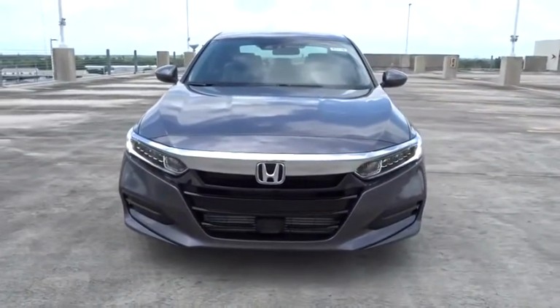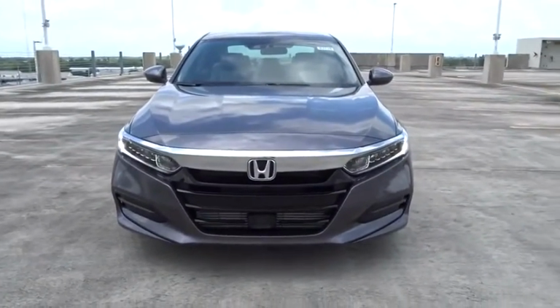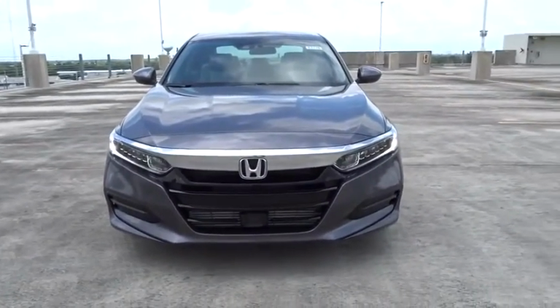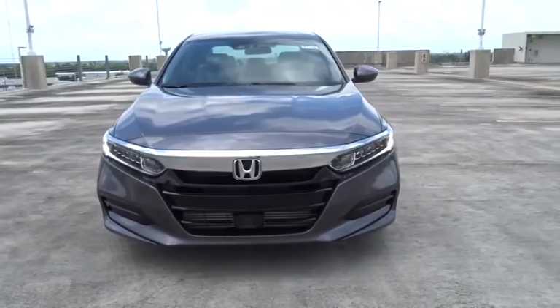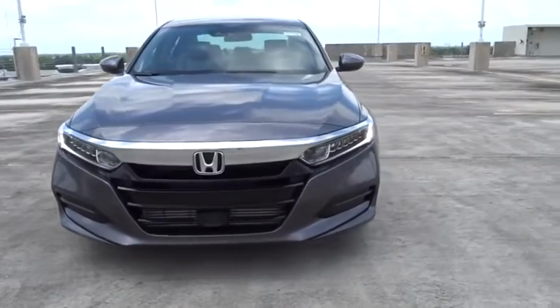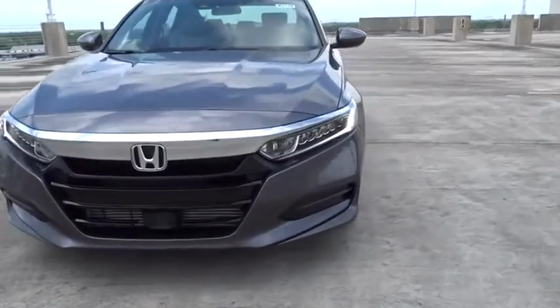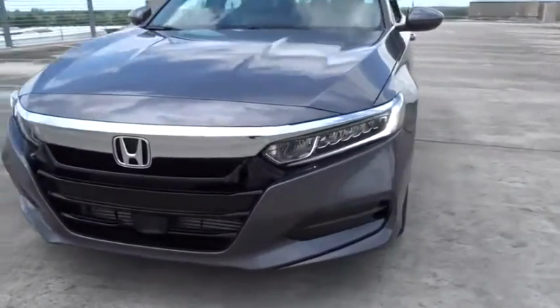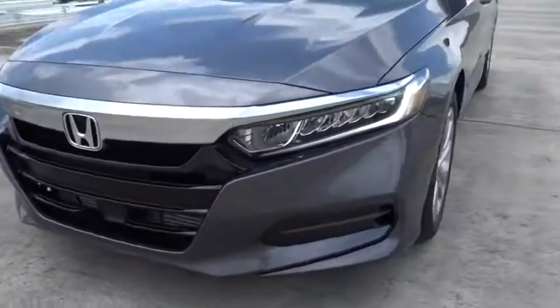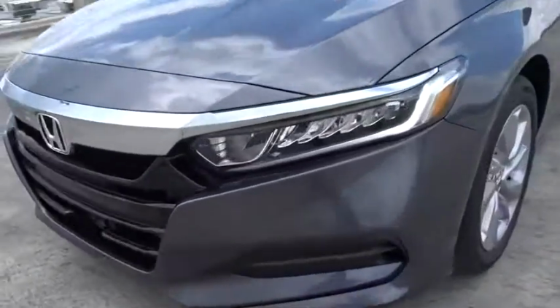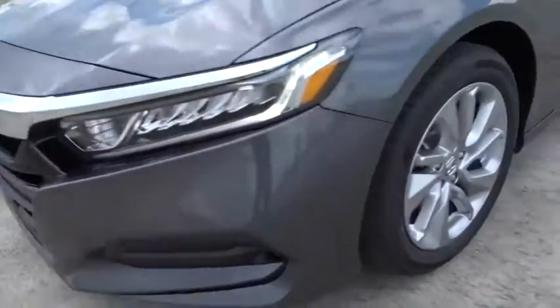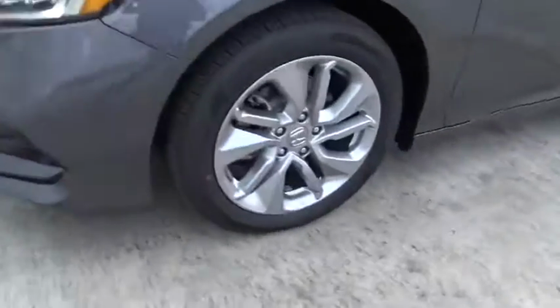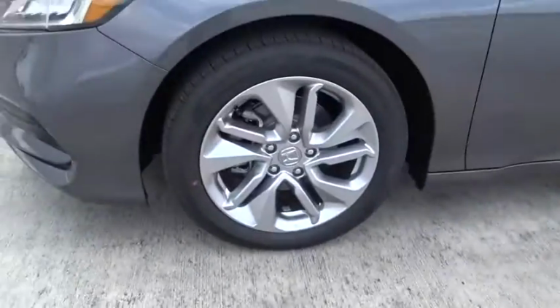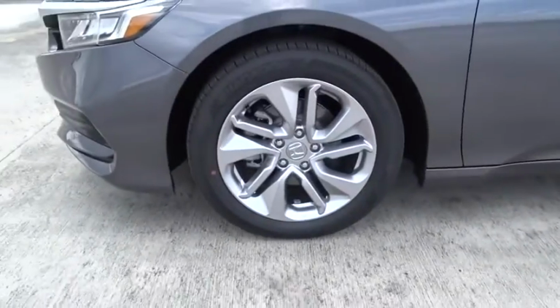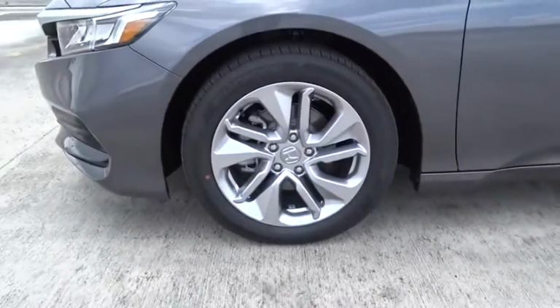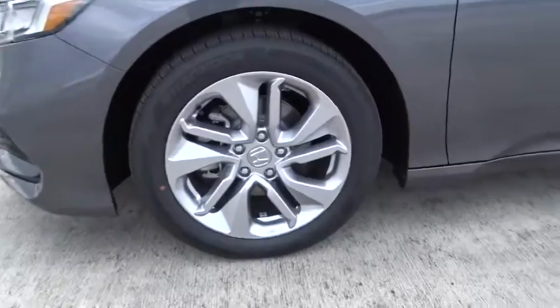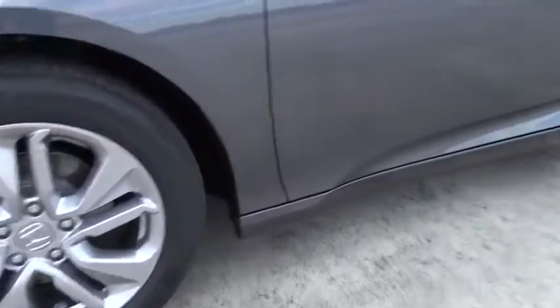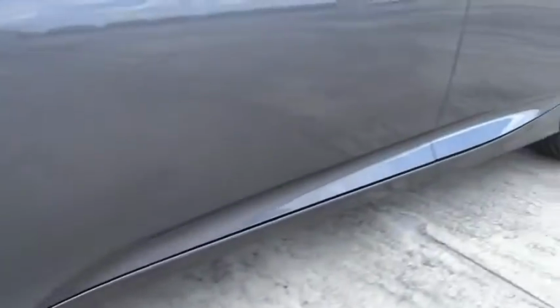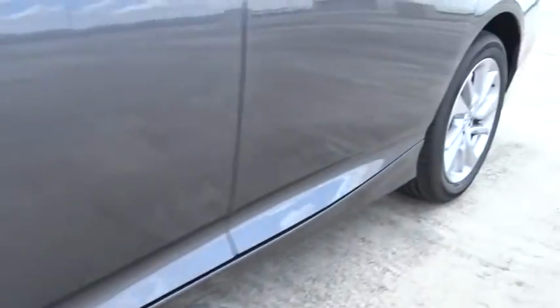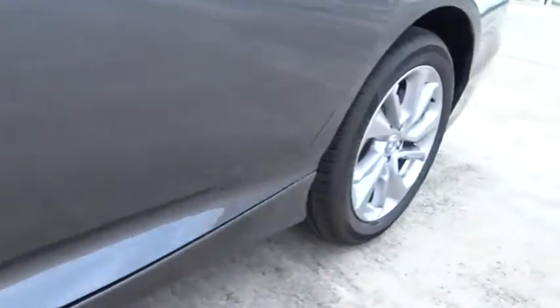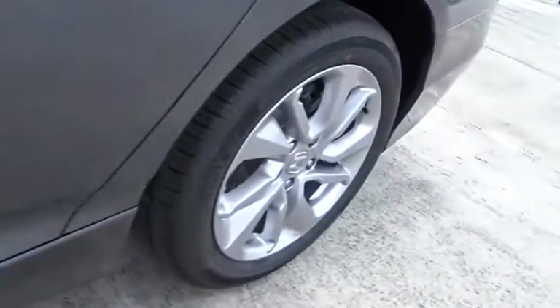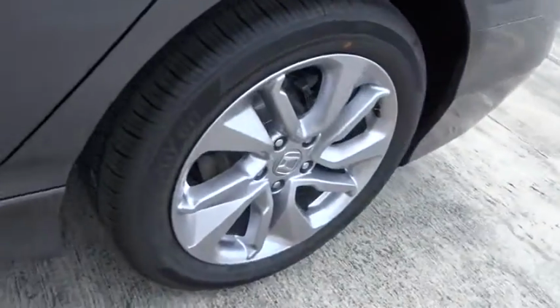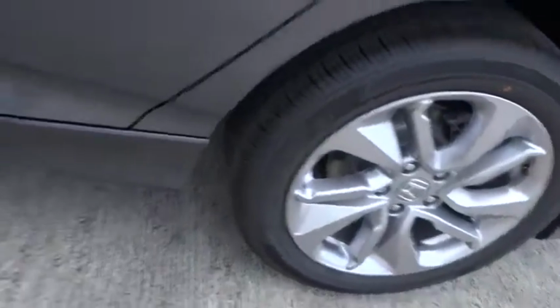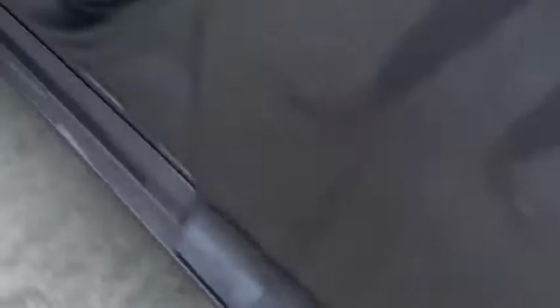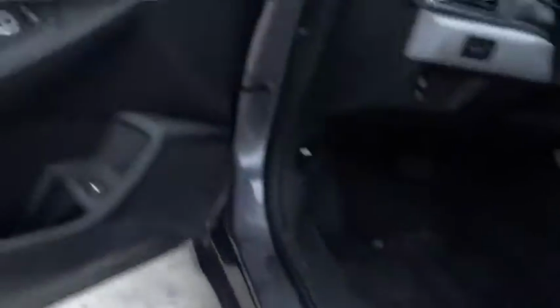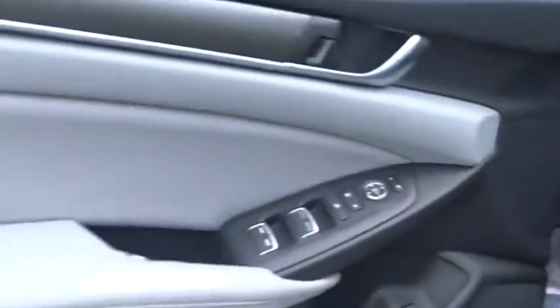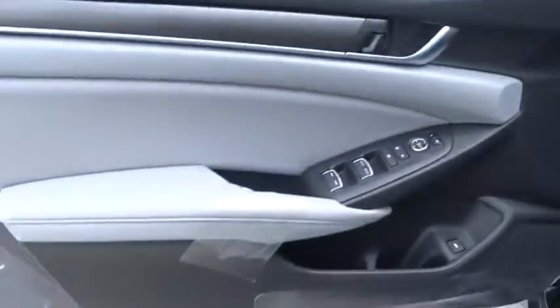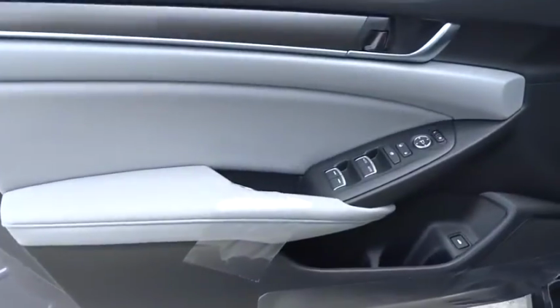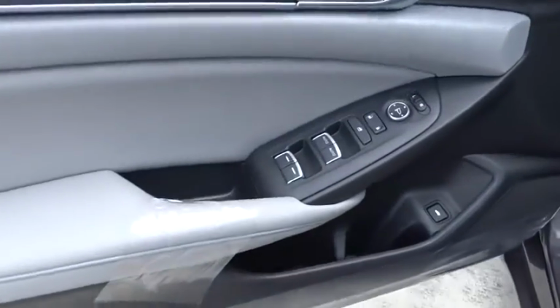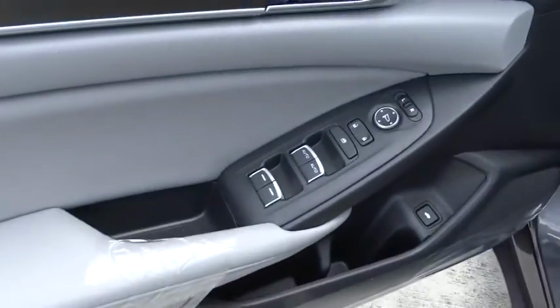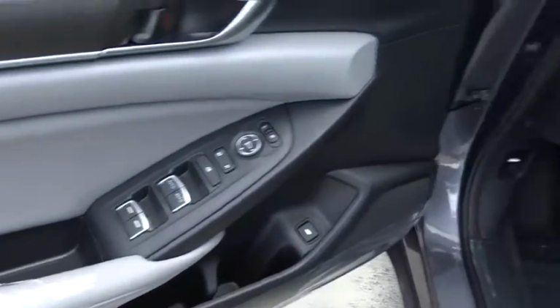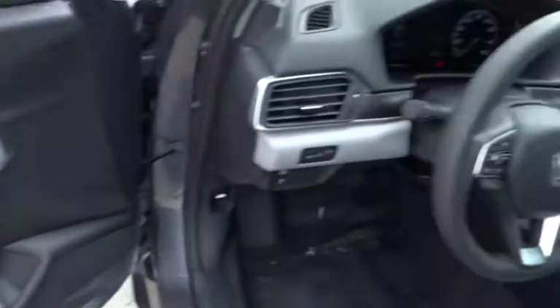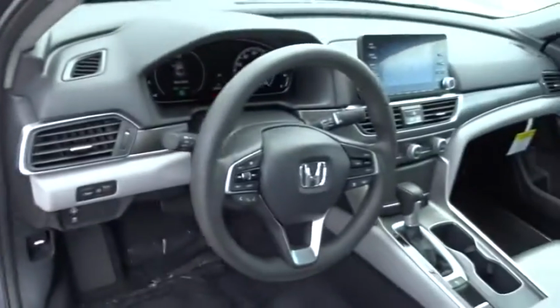Daytime running lights, airbags, power mirrors, remote window operation, tire pressure monitoring system, adaptive cruise control, four-piece floor mat set. Take this vehicle for a spin and see why so many shoppers are now proud owners.